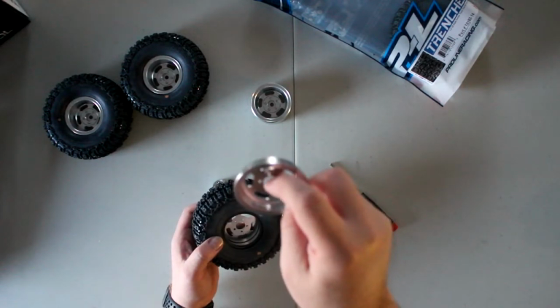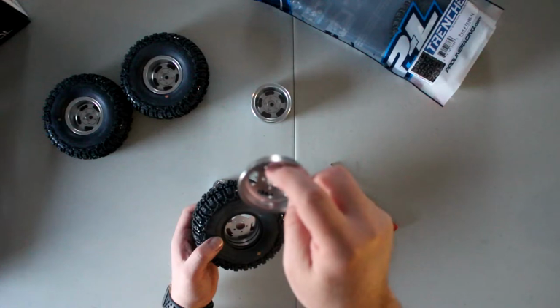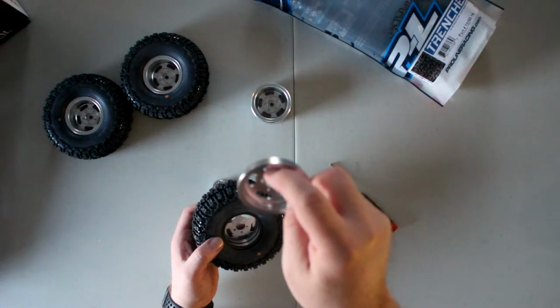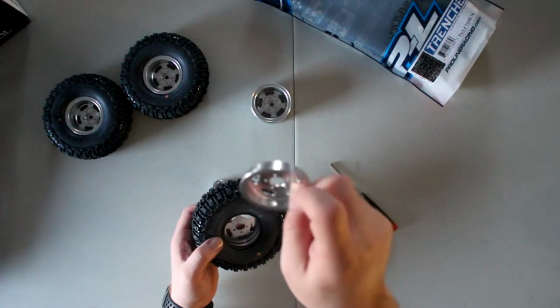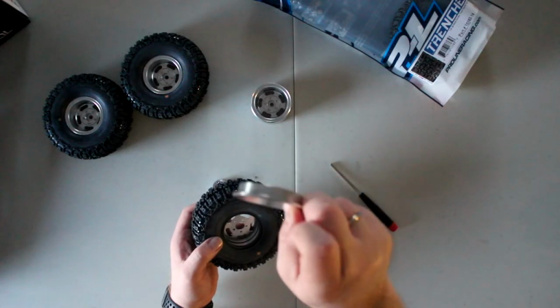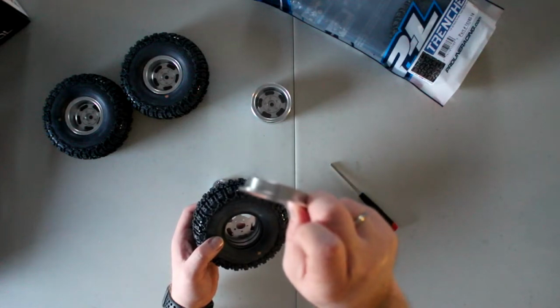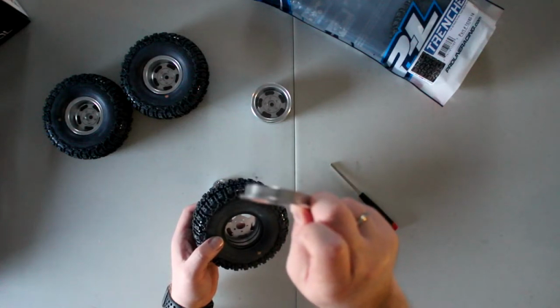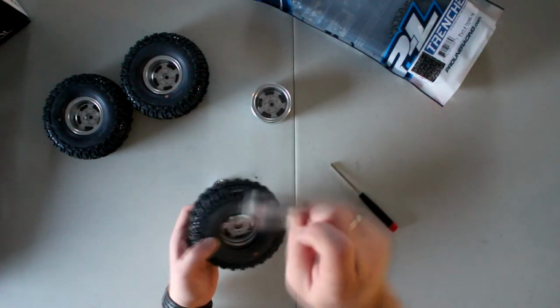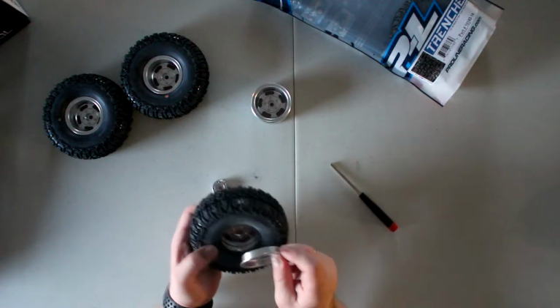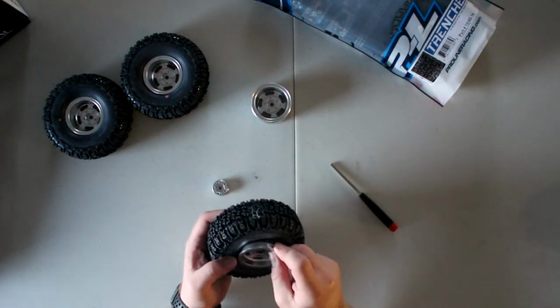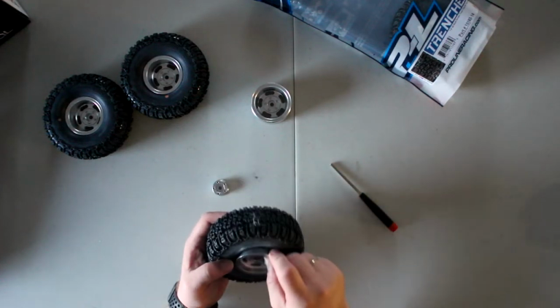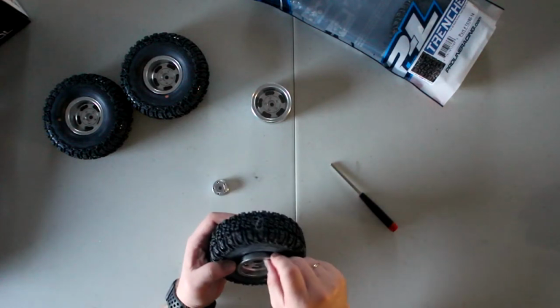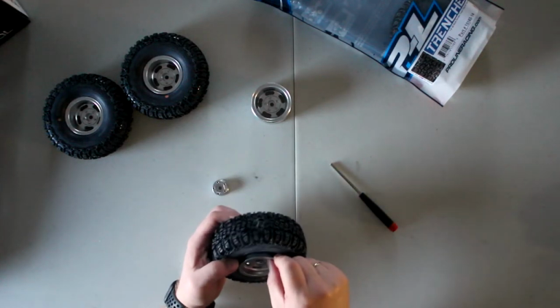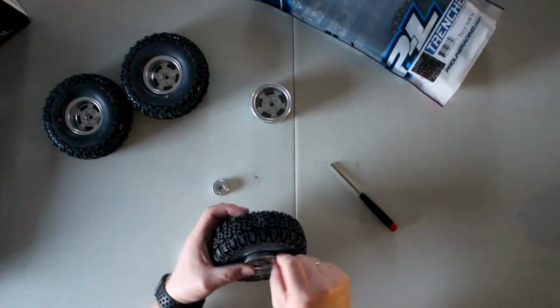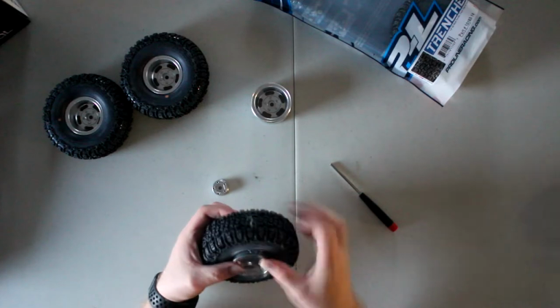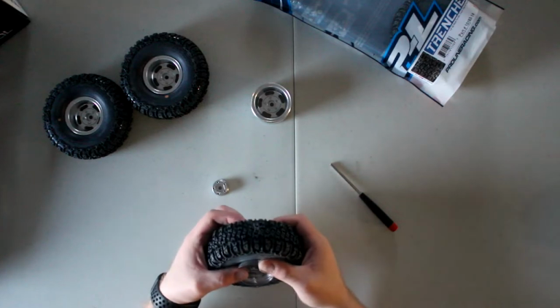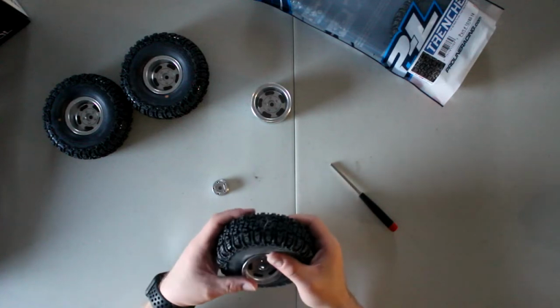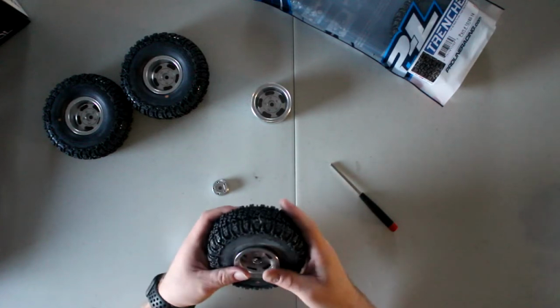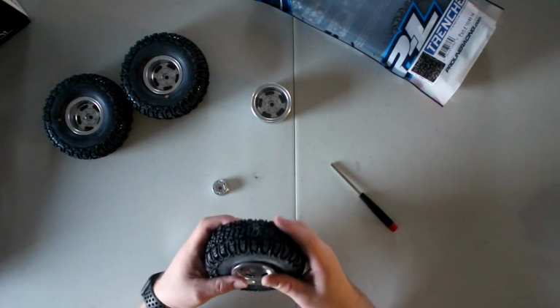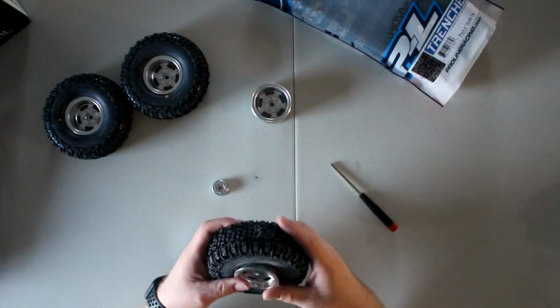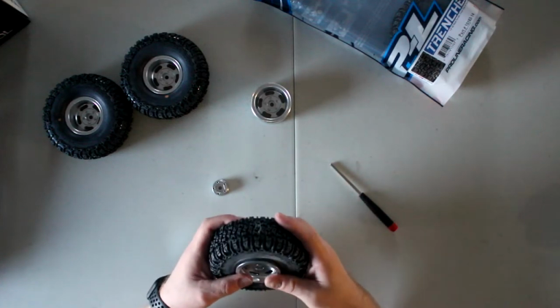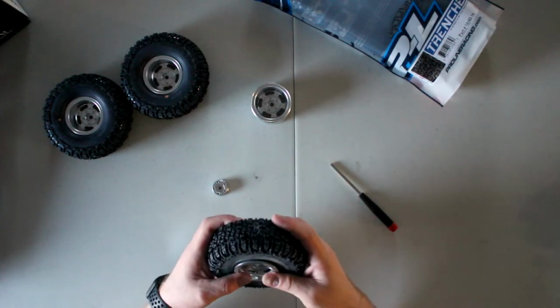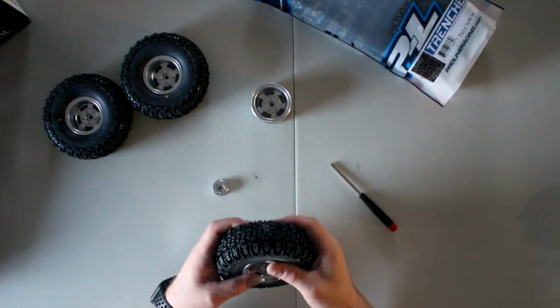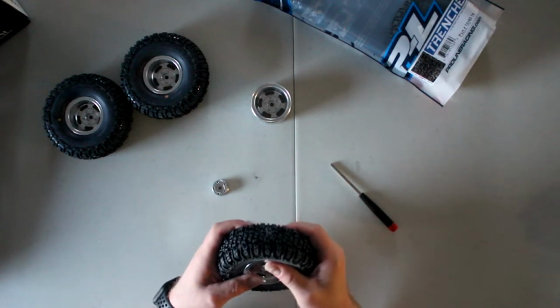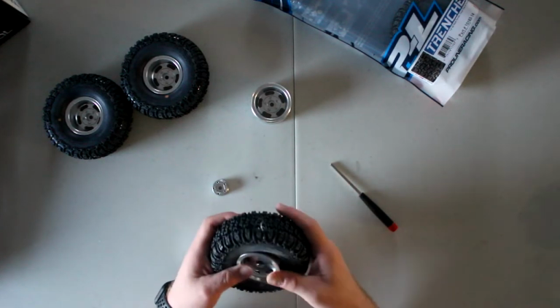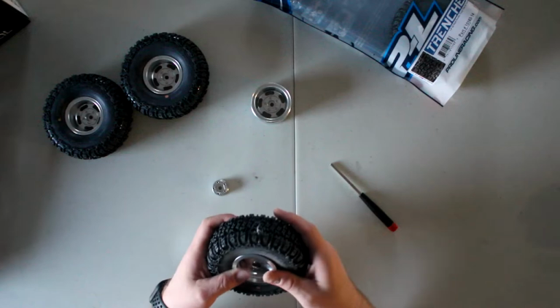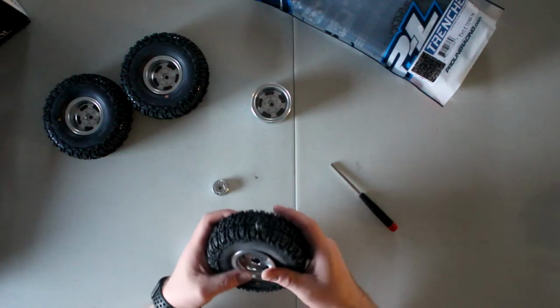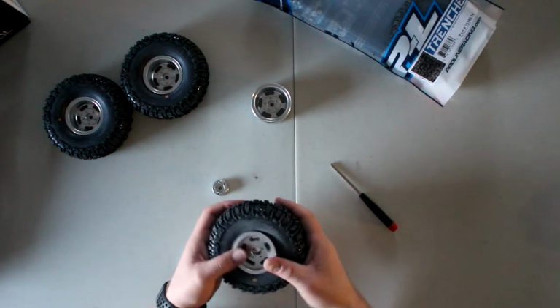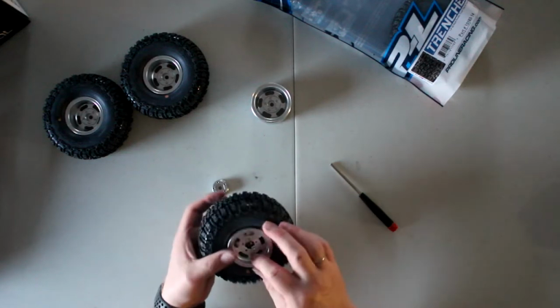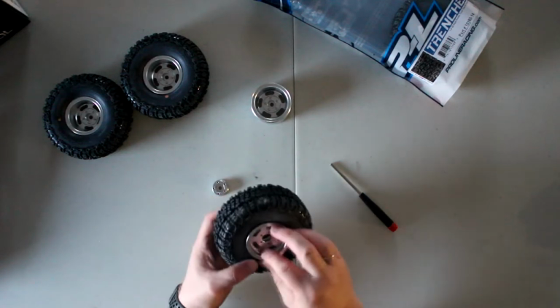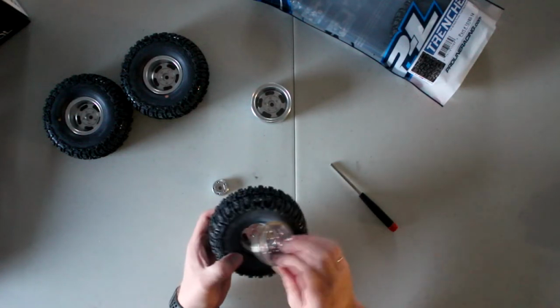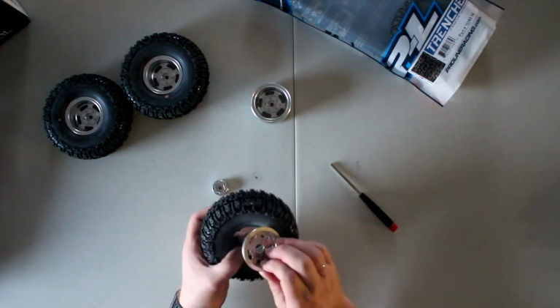When the holes align in the middle, they're pretty much all centered. Some won't align easily — like the ones on my SCX10 II, those were a pain to do.